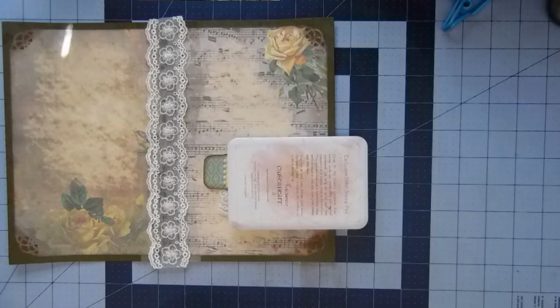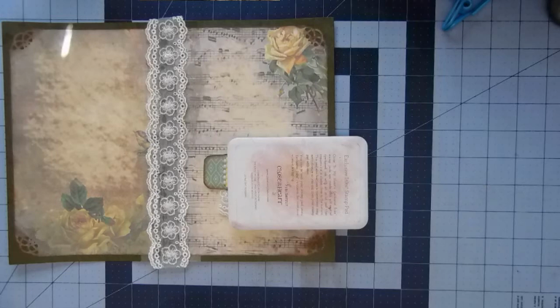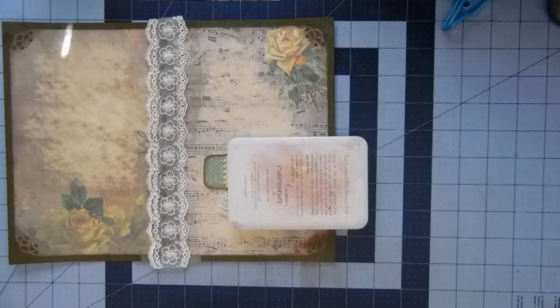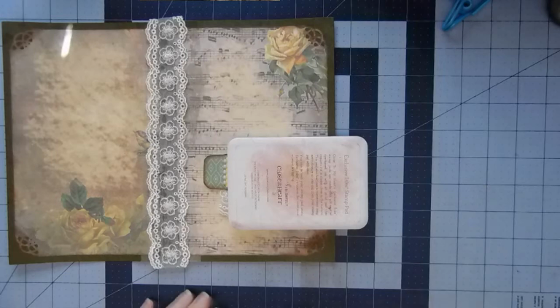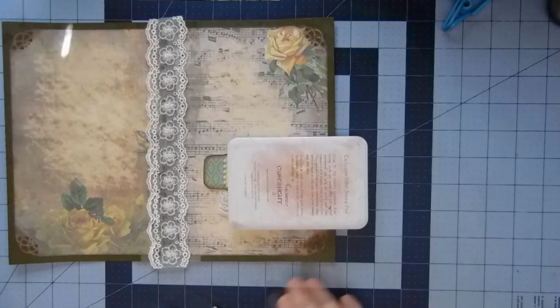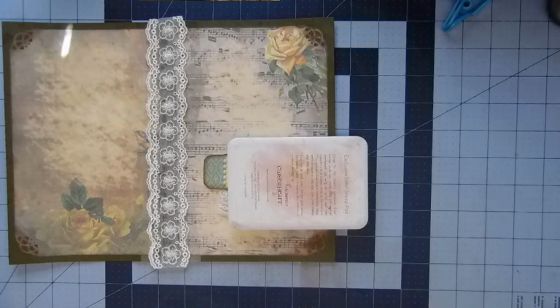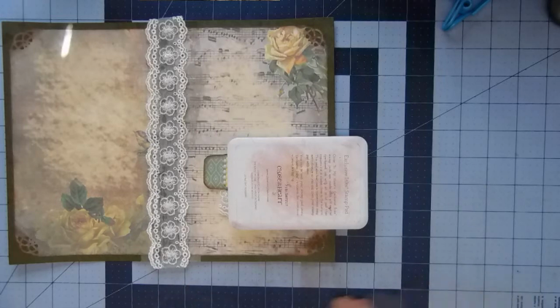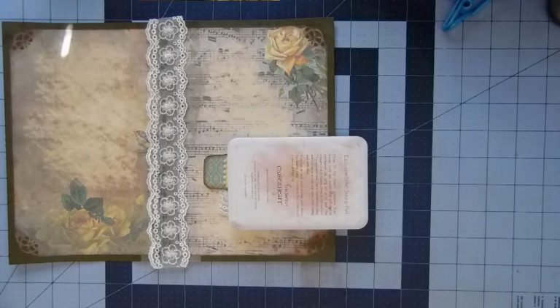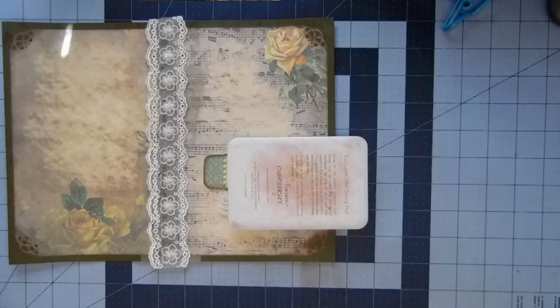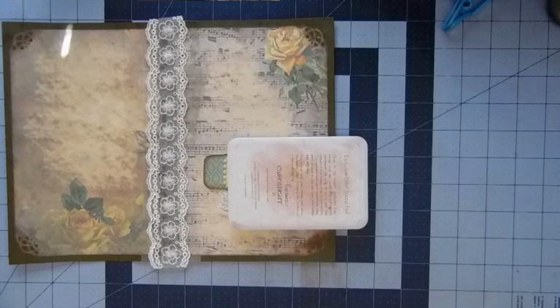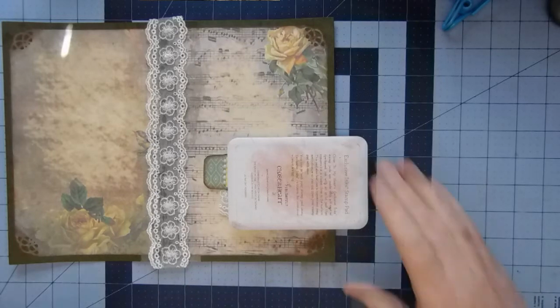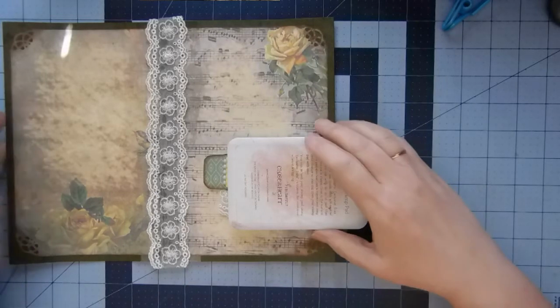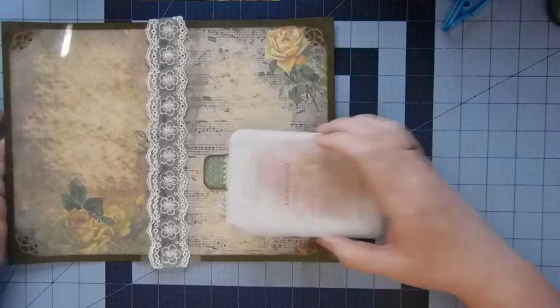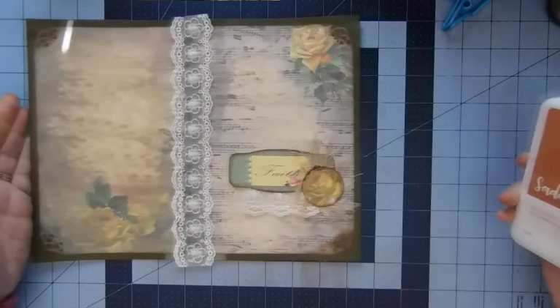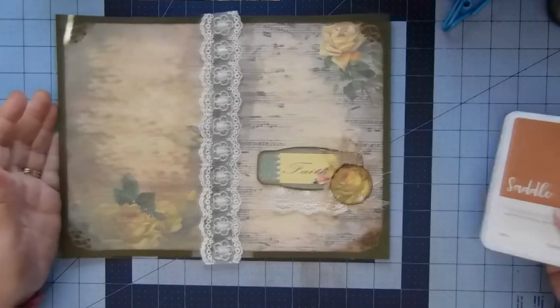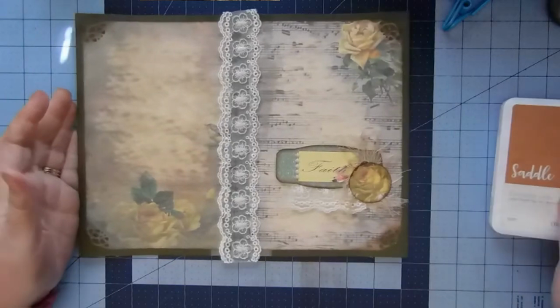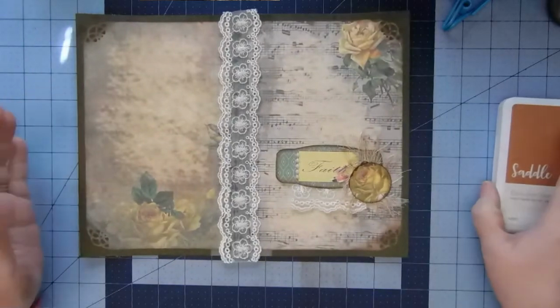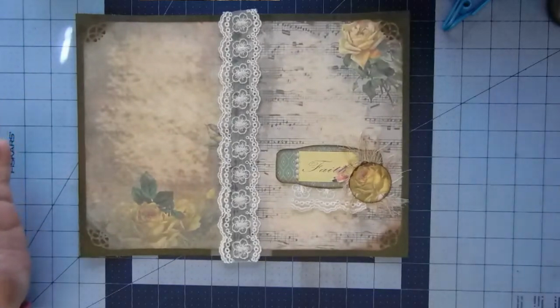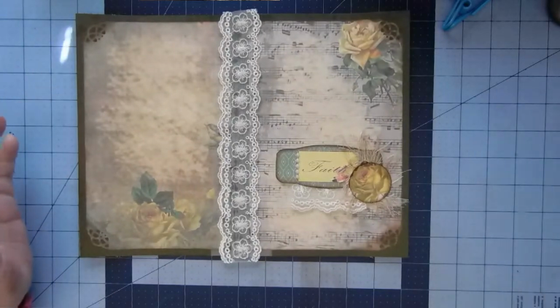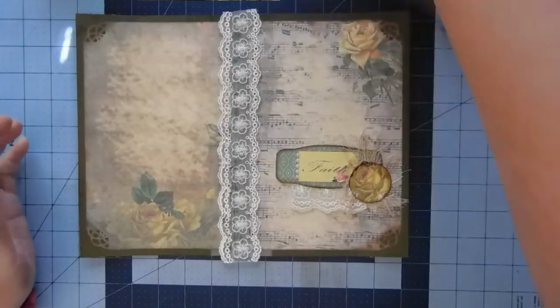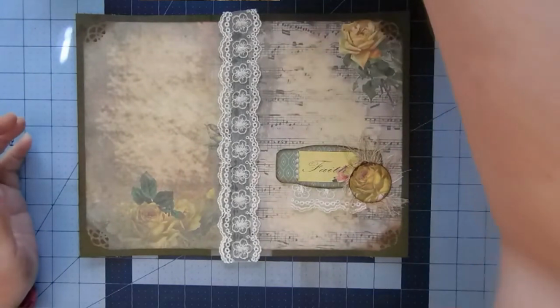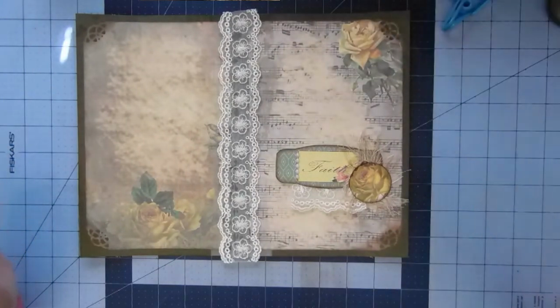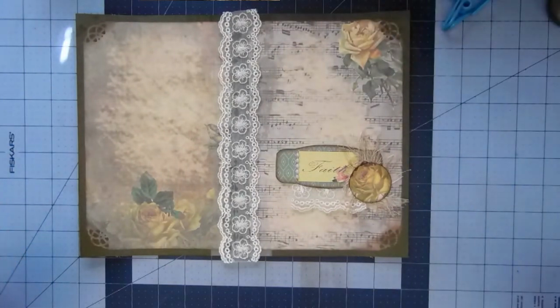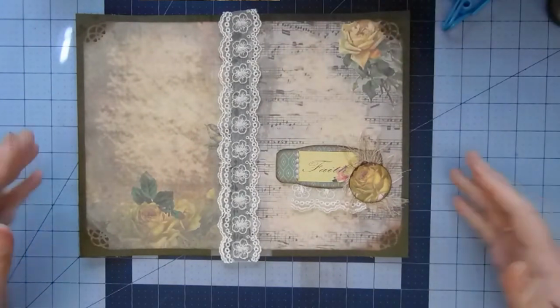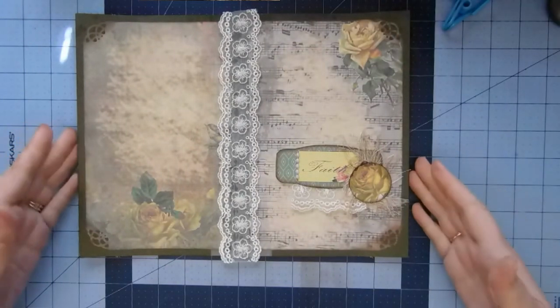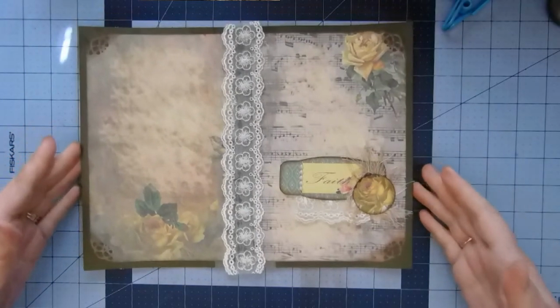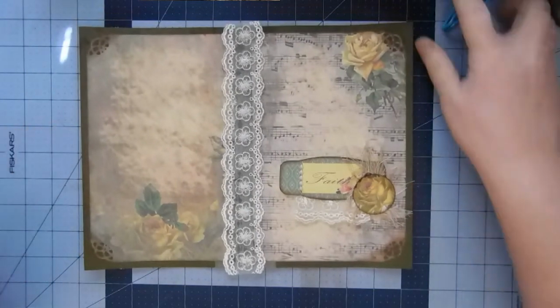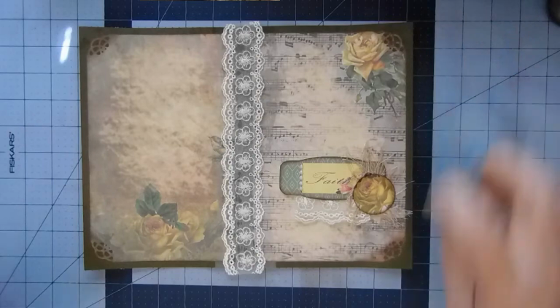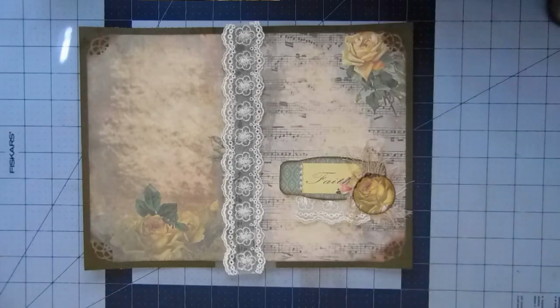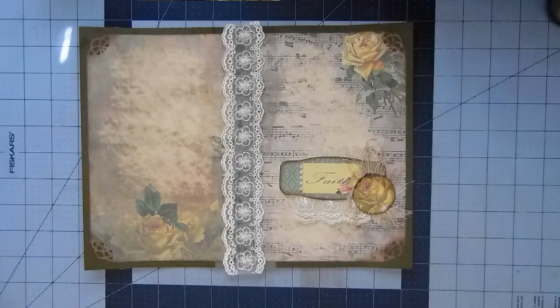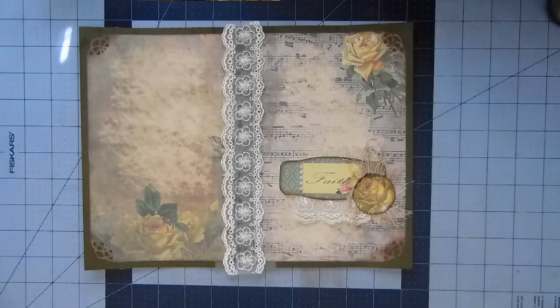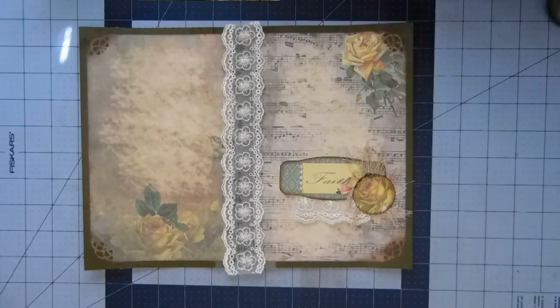That's what I'm gonna do — I'm gonna let this dry and come back with a flip-through for you. Thanks for watching, see you next time!